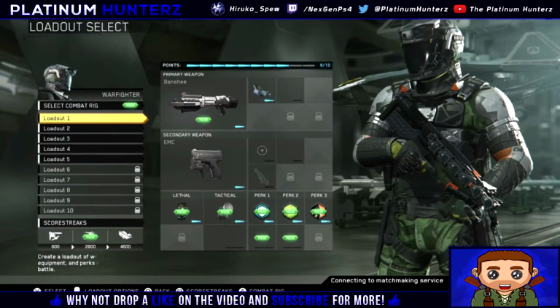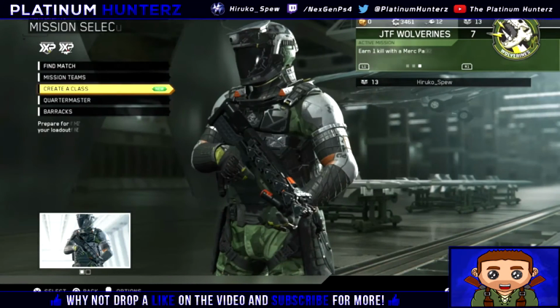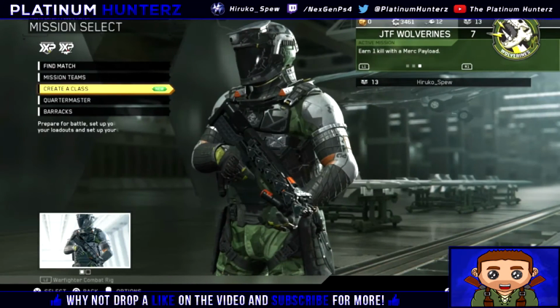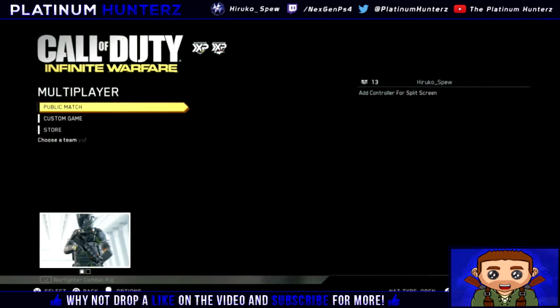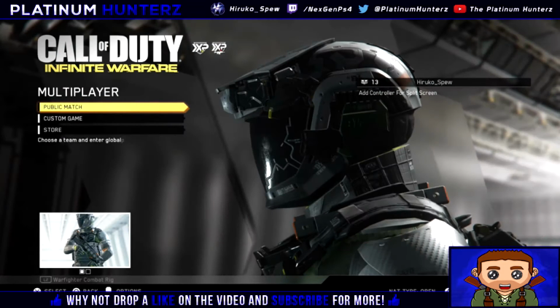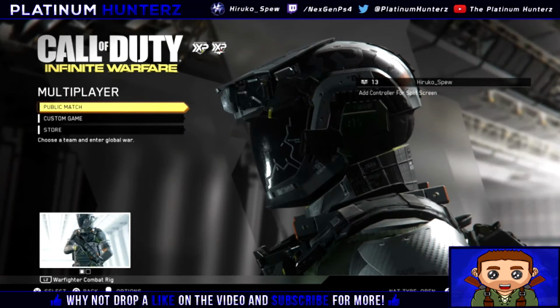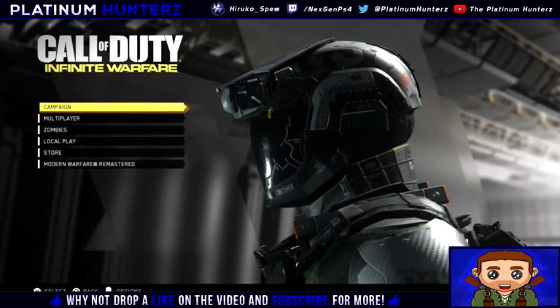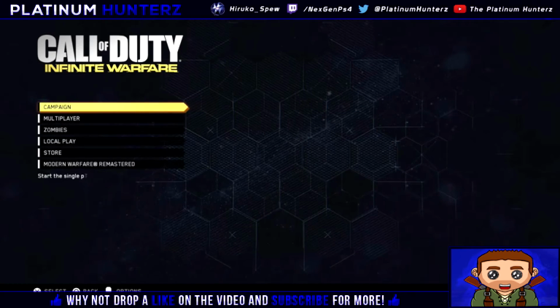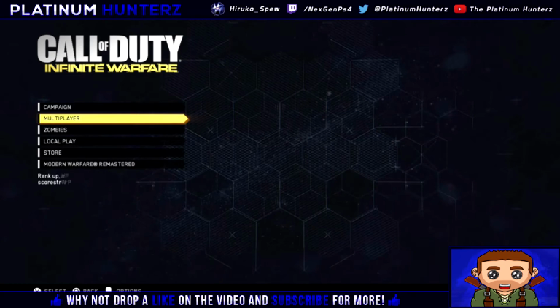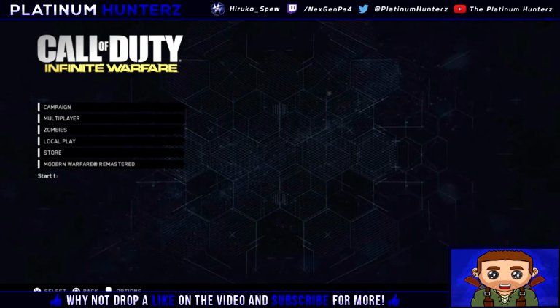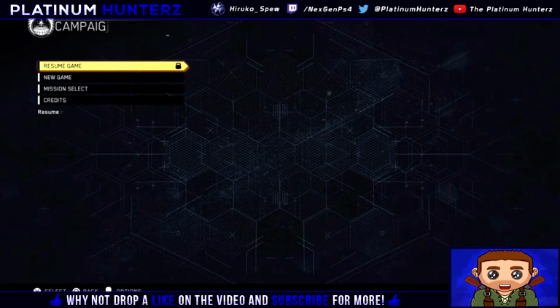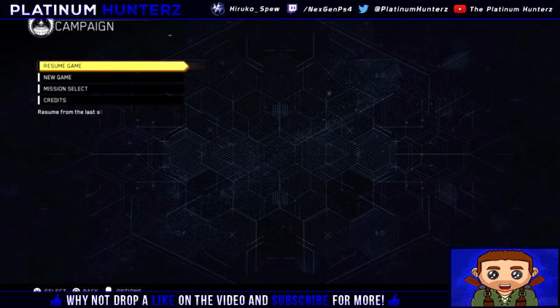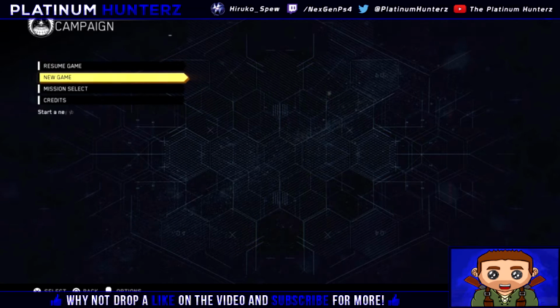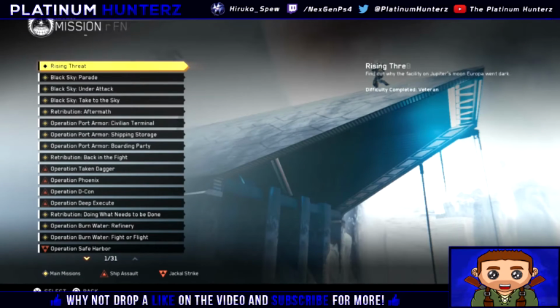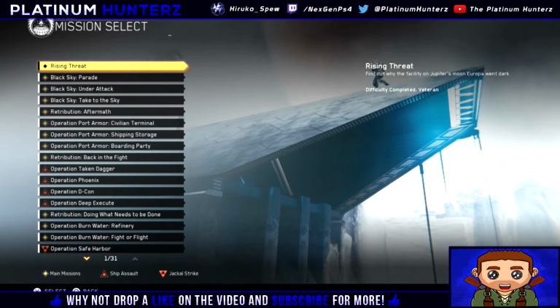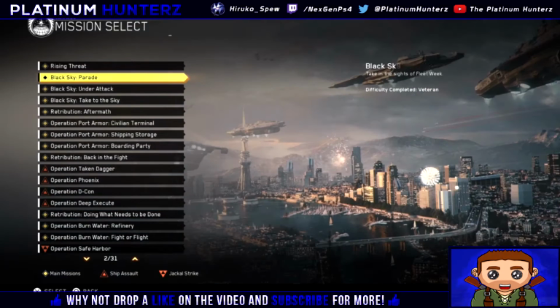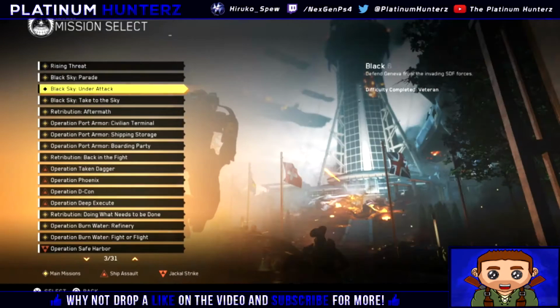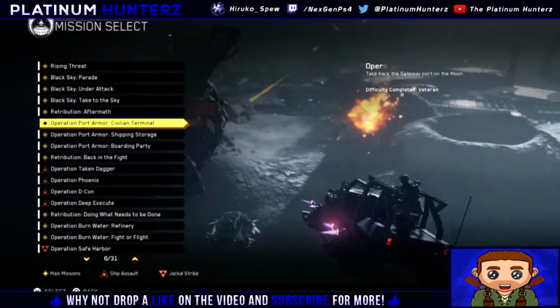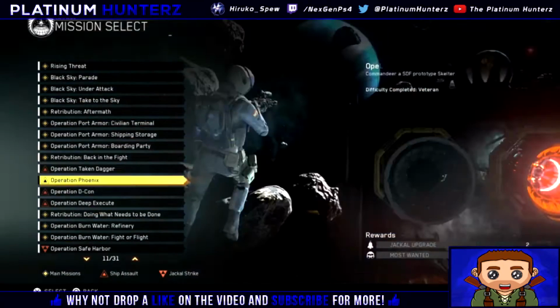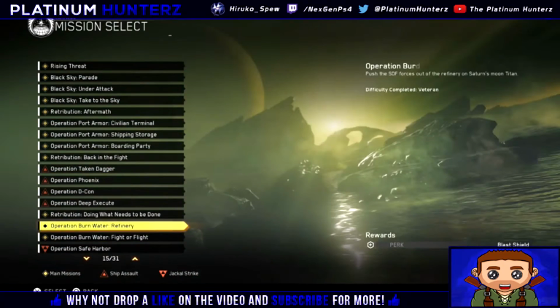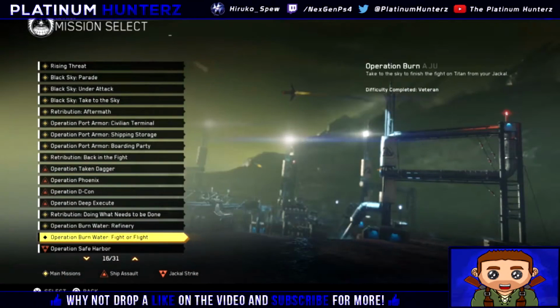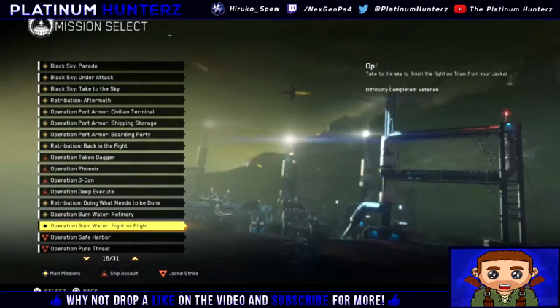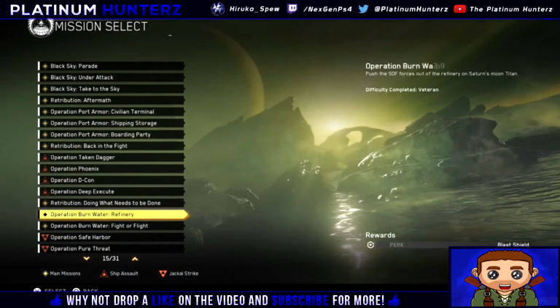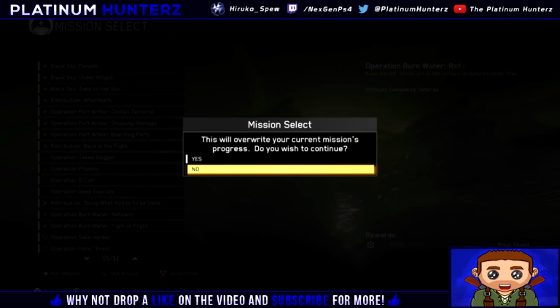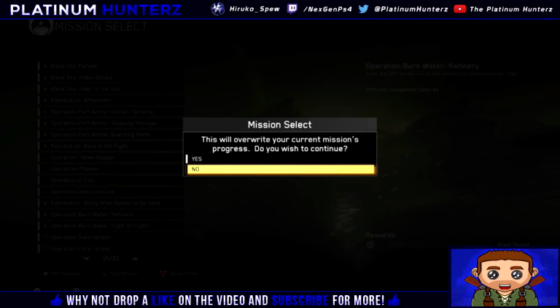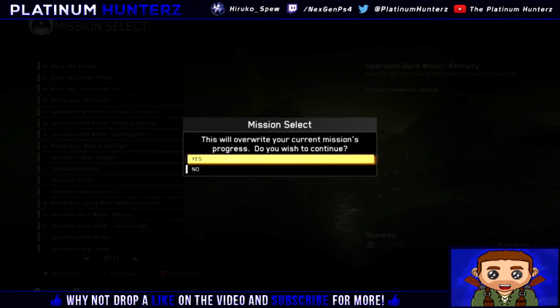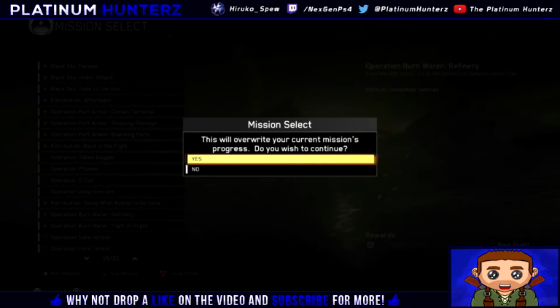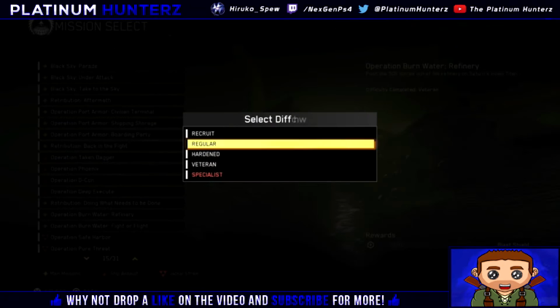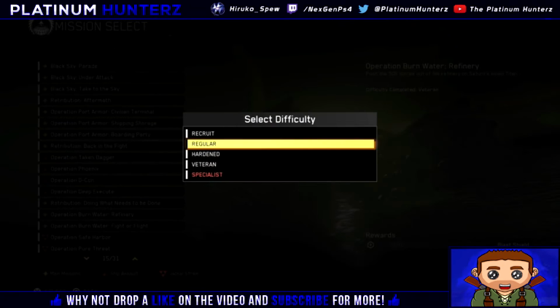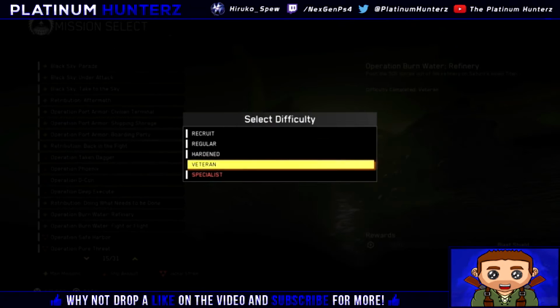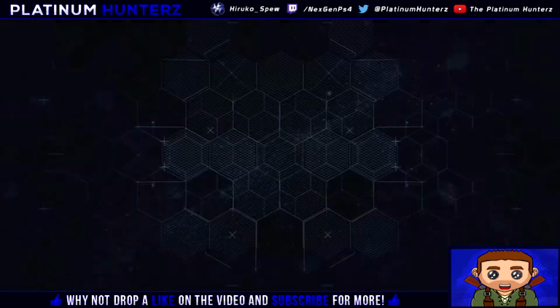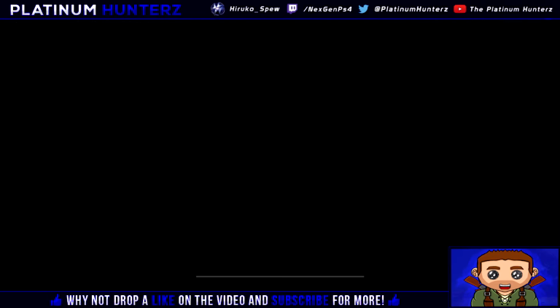Next thing you want to do, you actually want to beat the game on Veteran. That way you unlock Specialist difficulty. So after you create your class, you go back to campaign, go to mission select, go down to Burn Water Refinery, and start it up on Specialist difficulty.